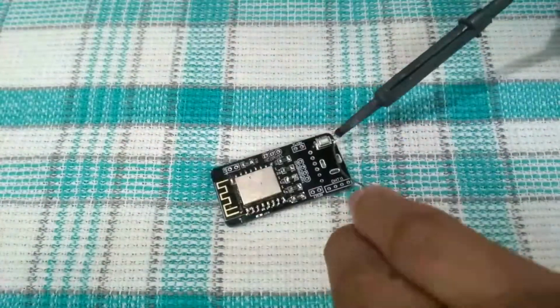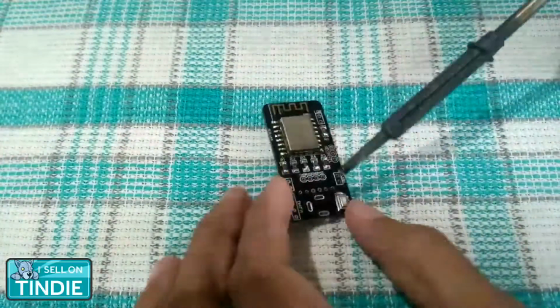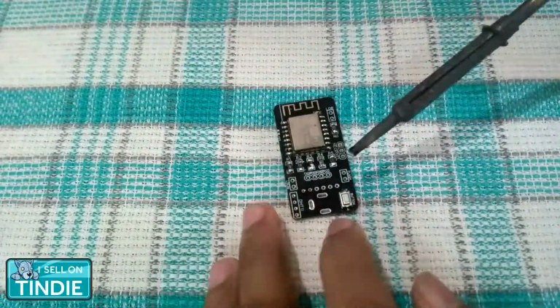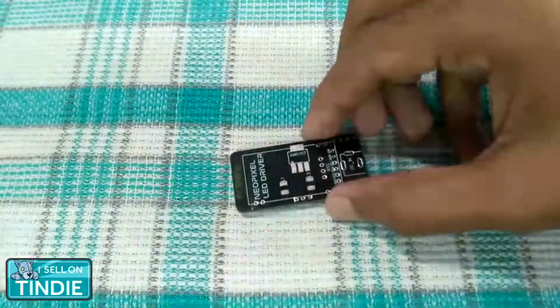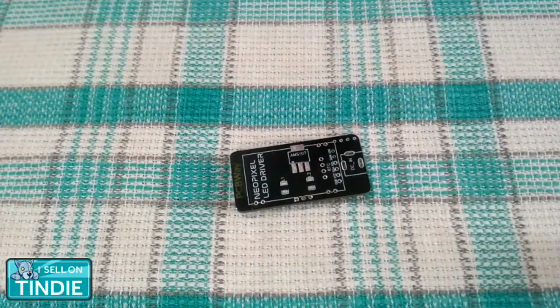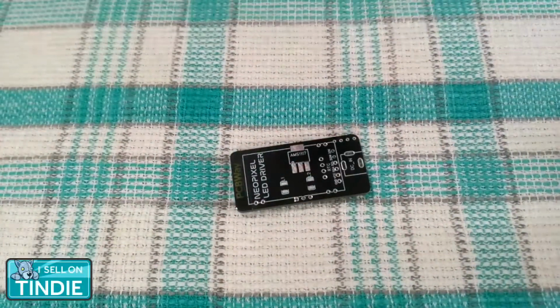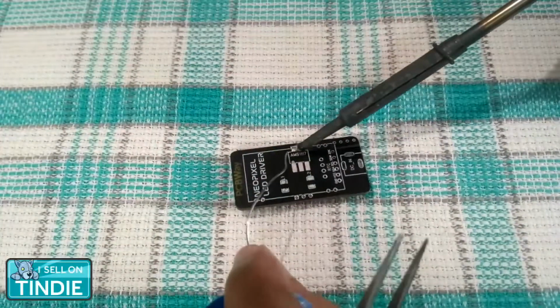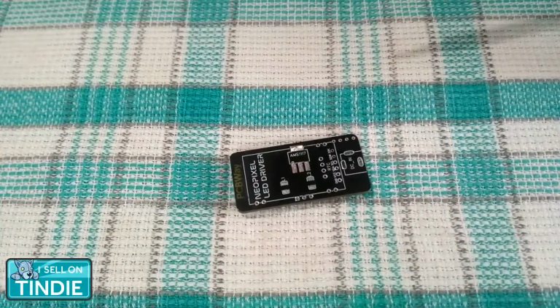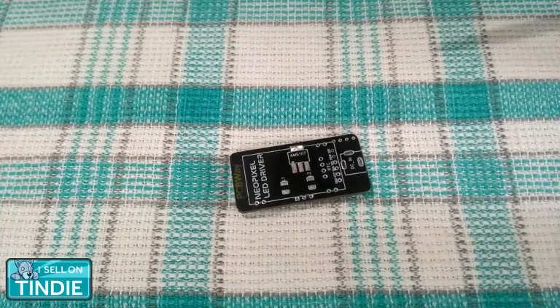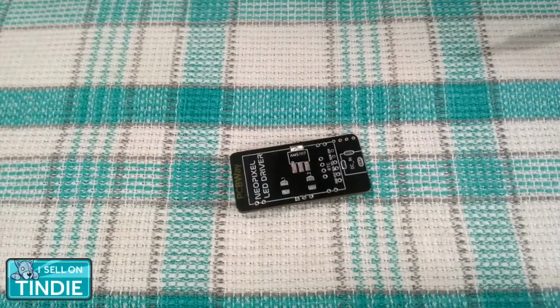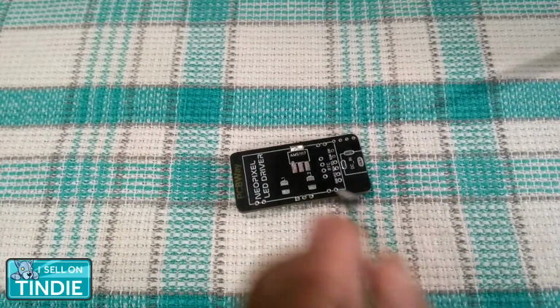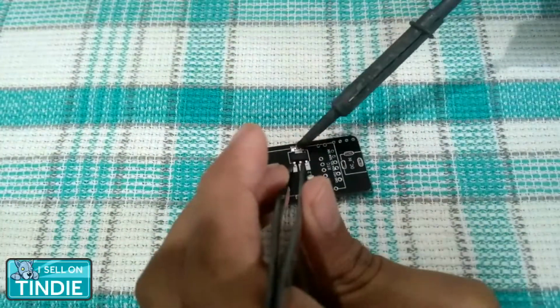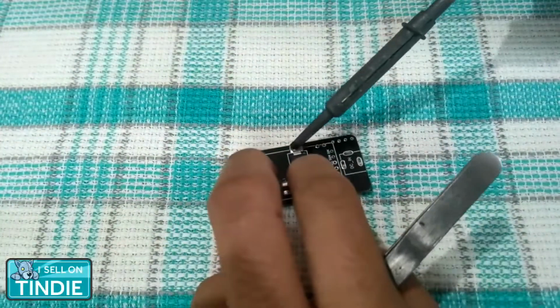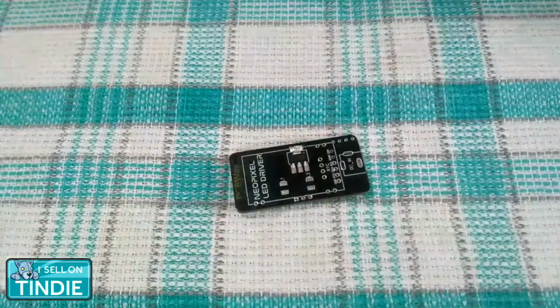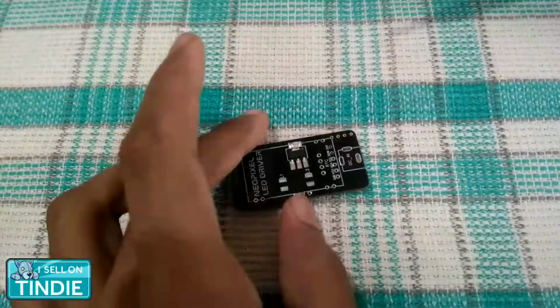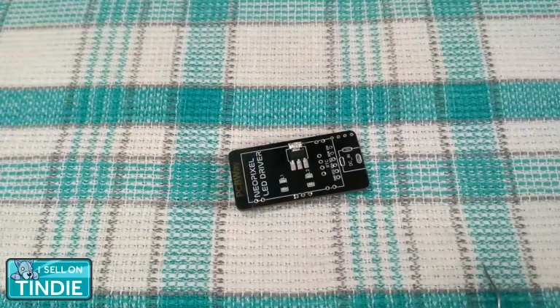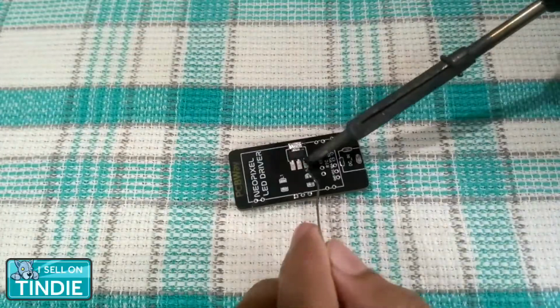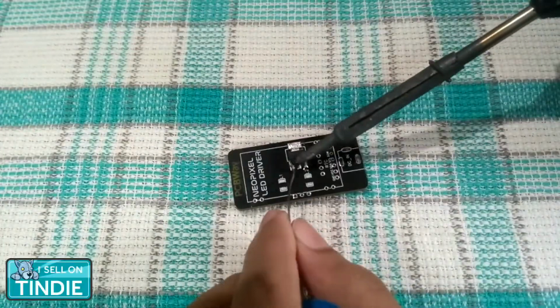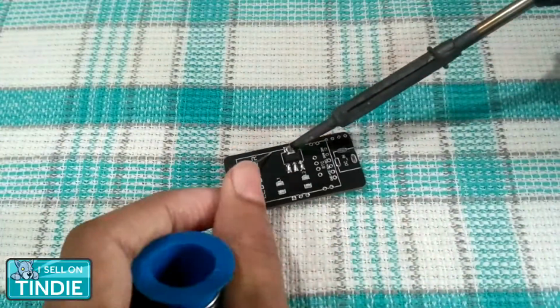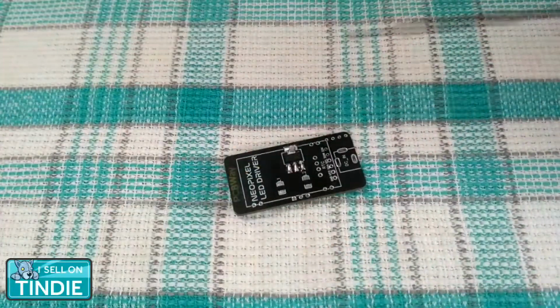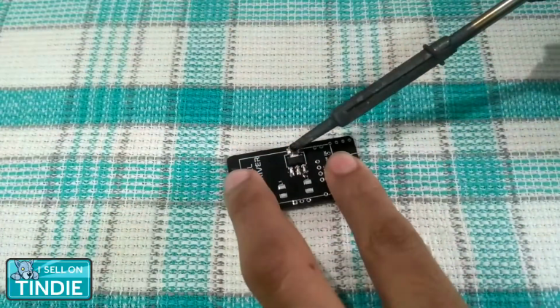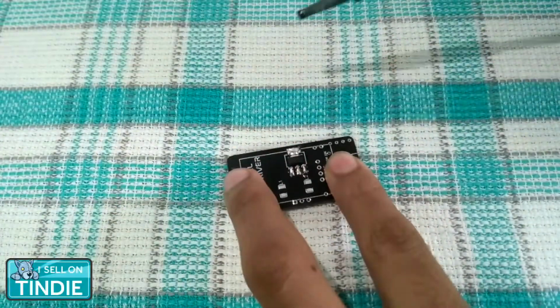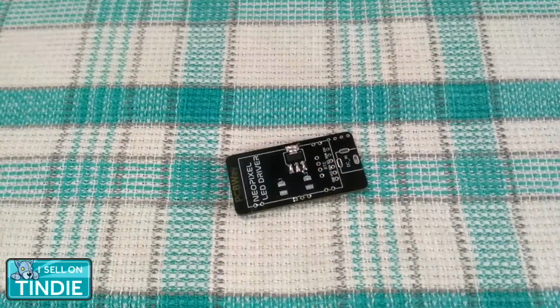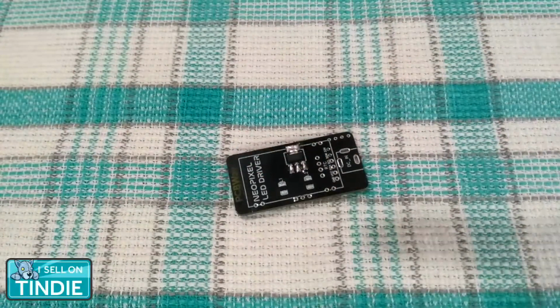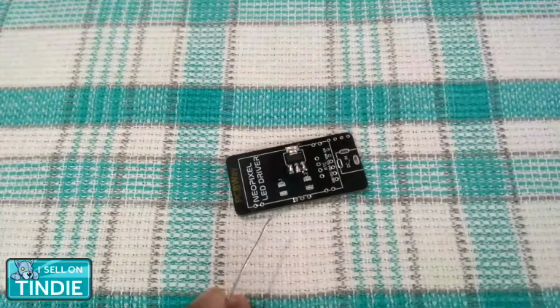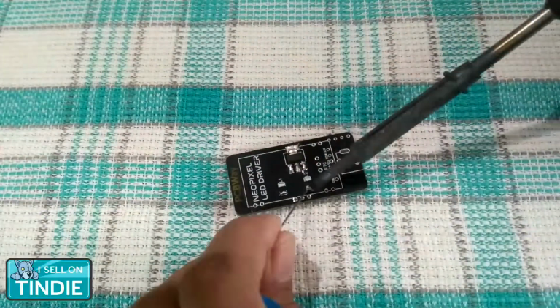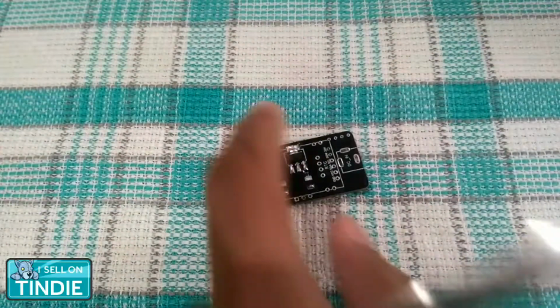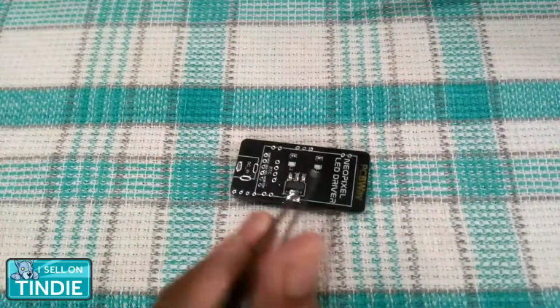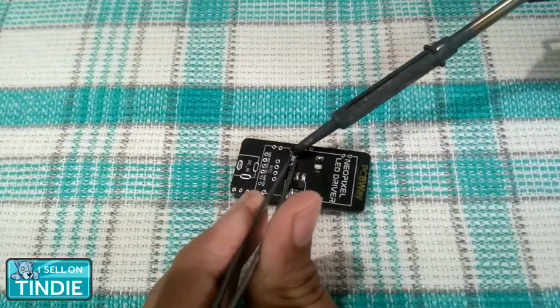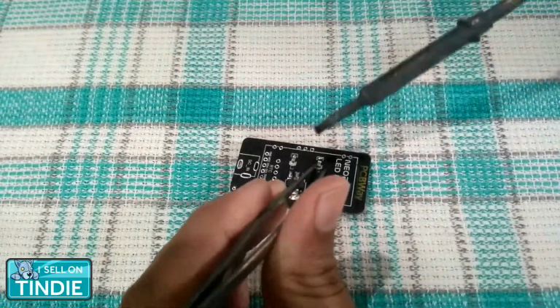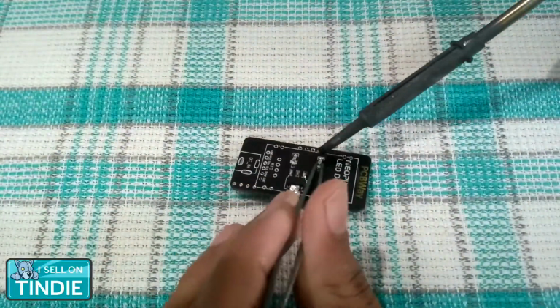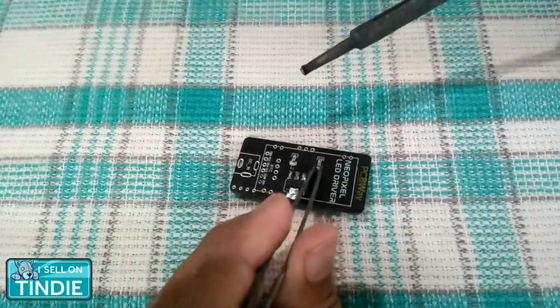By the way, I have a small Tindie store where I sell these boards and some of my other projects. So if you'd like to support my work, you can purchase them from there. This will be very helpful, and I really appreciate your support.